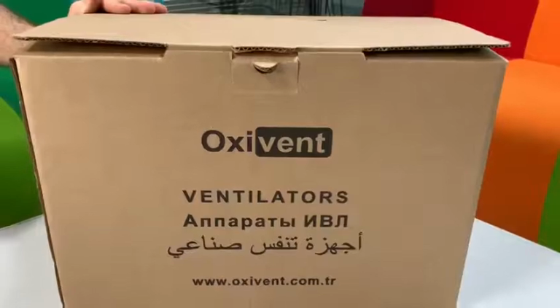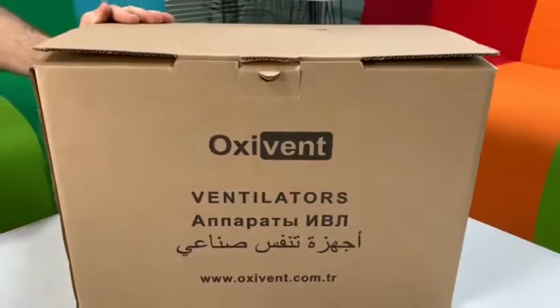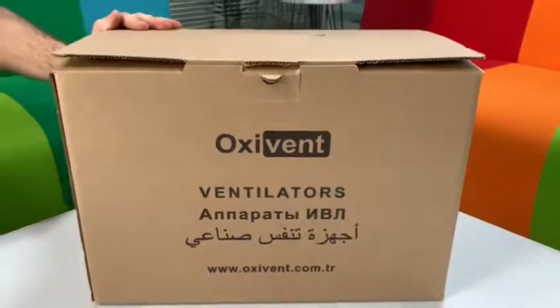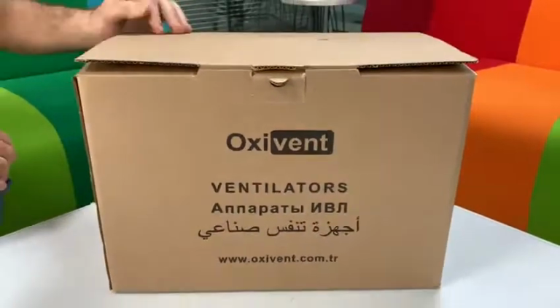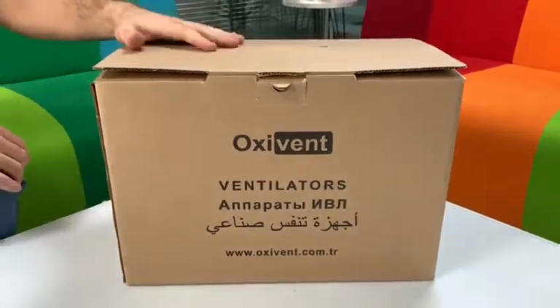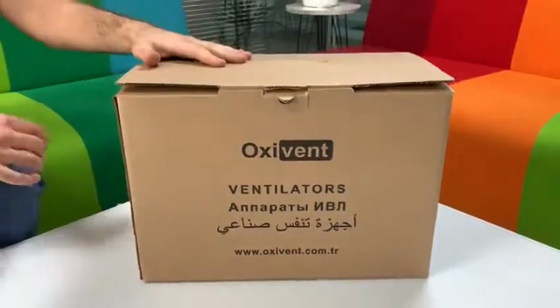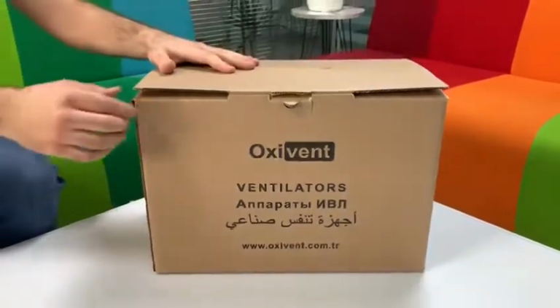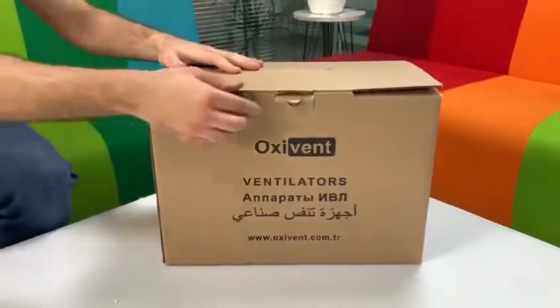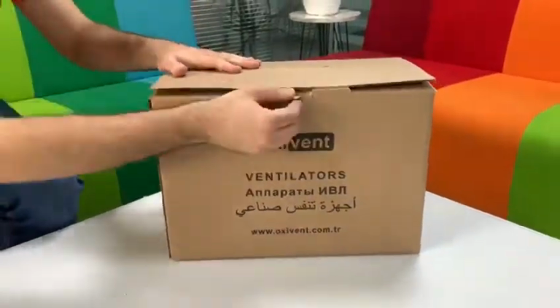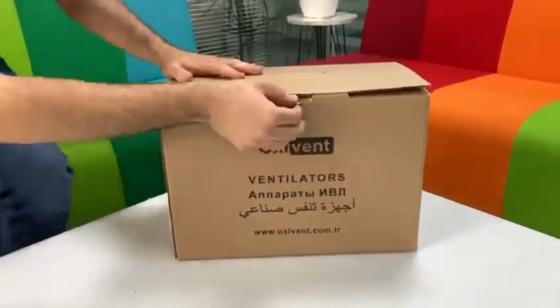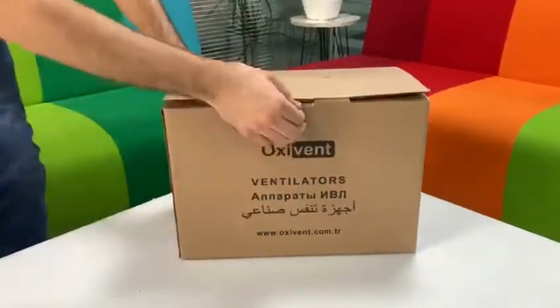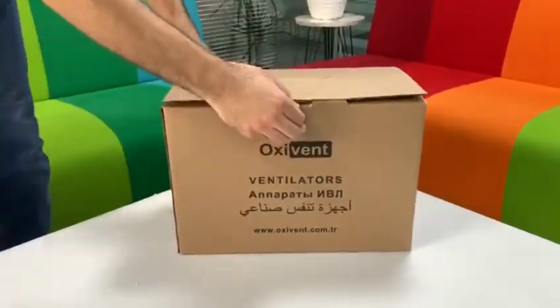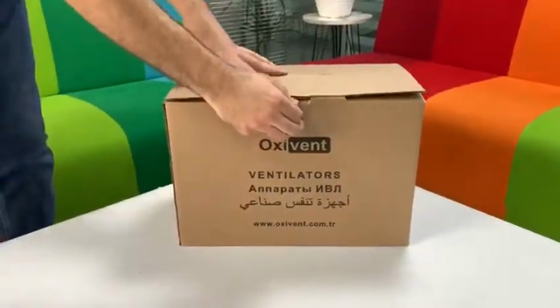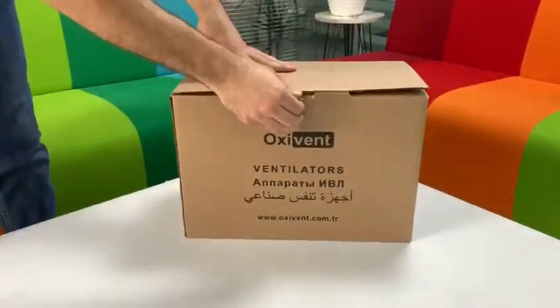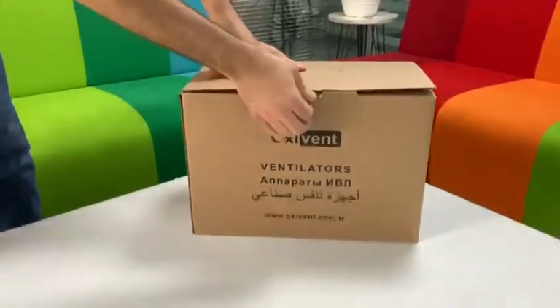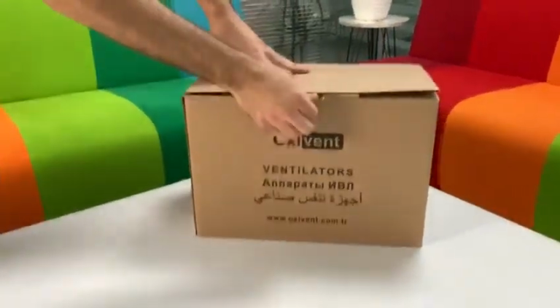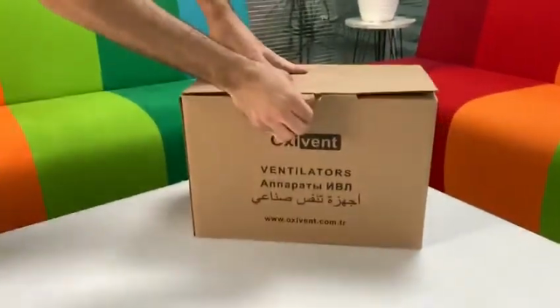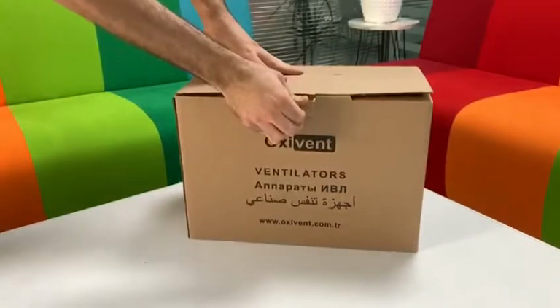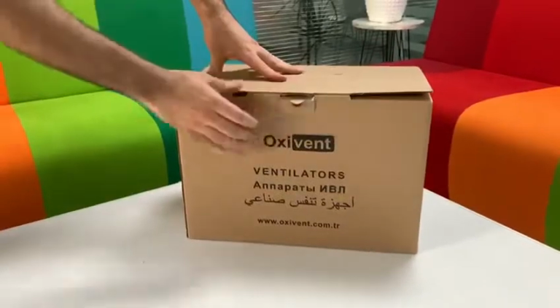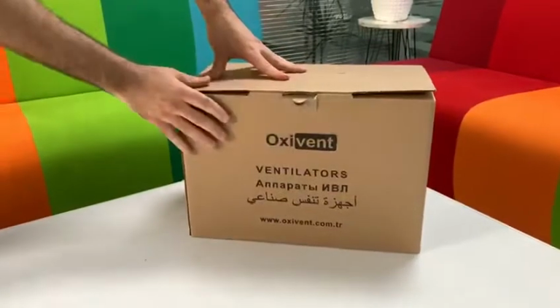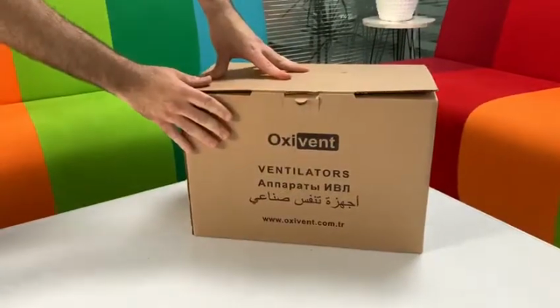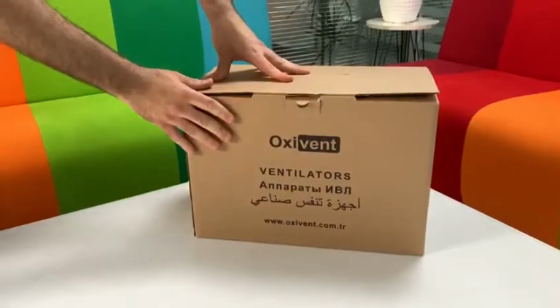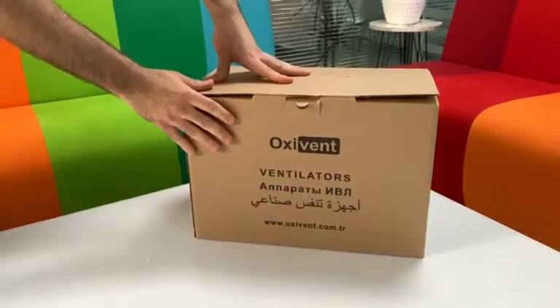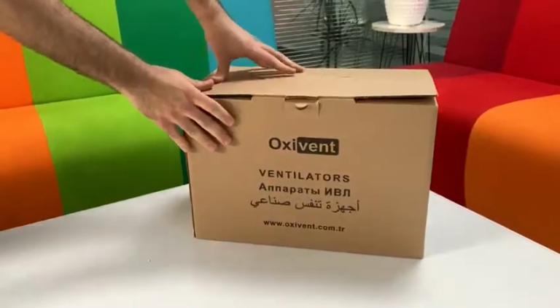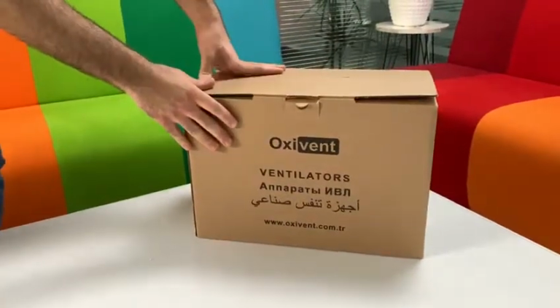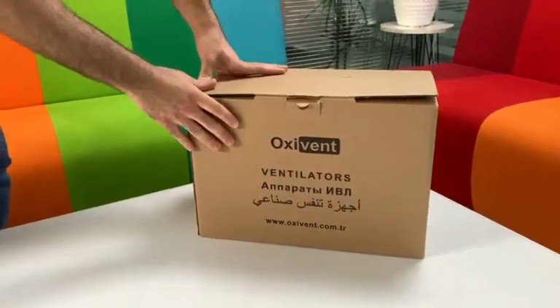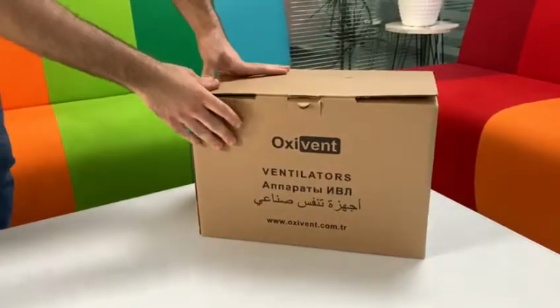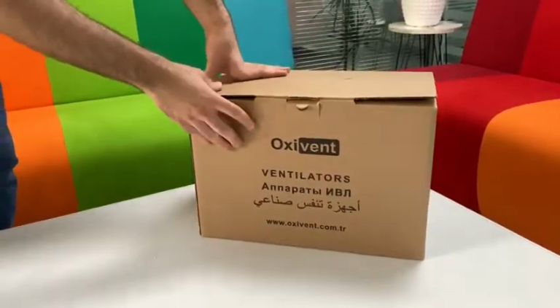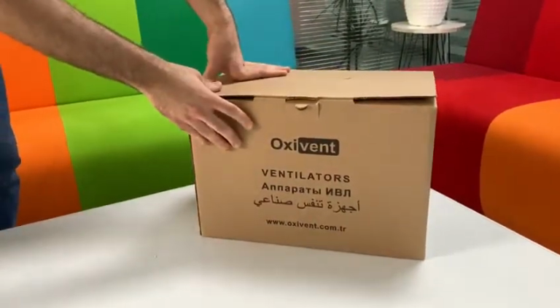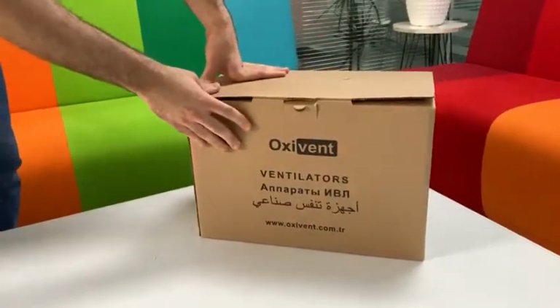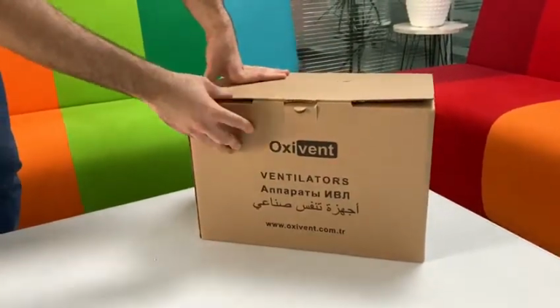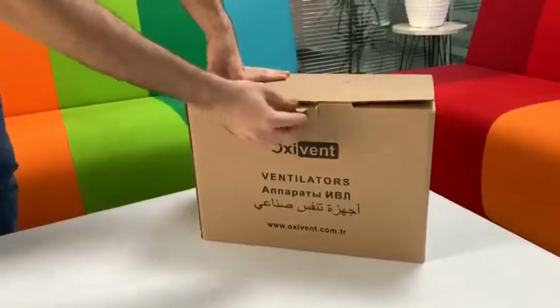Hi, I will introduce our Oxyvent Life Transport Ventilator for you.